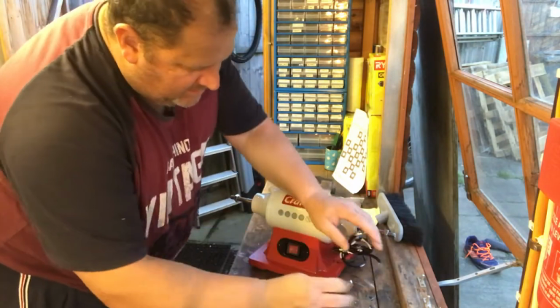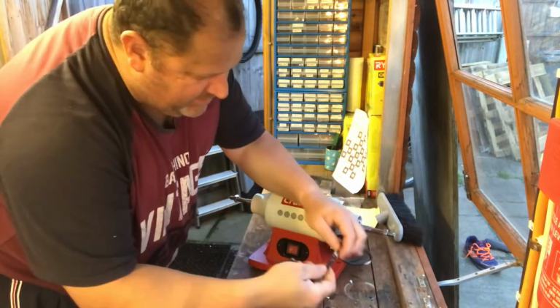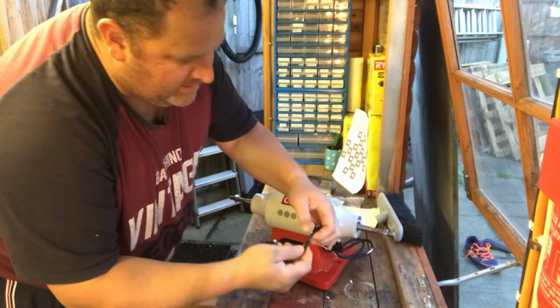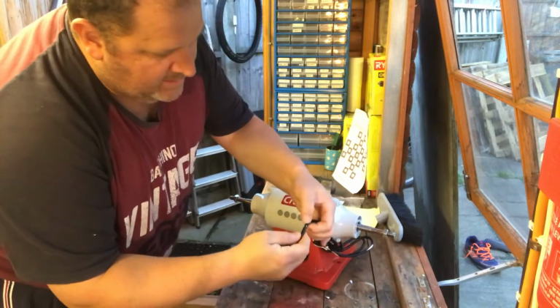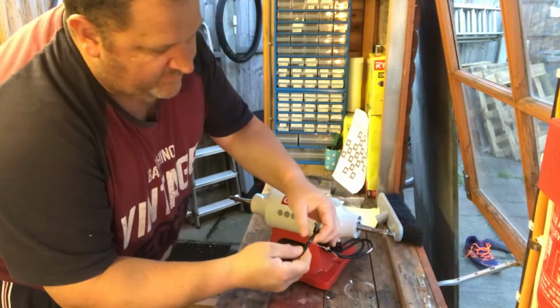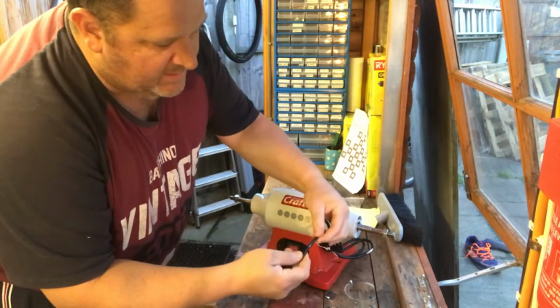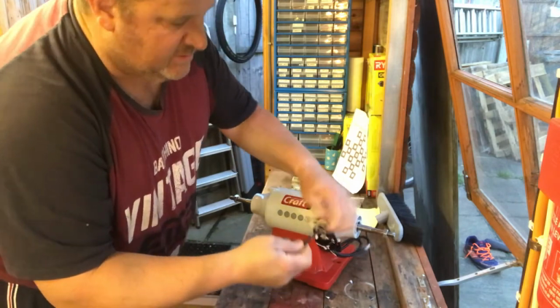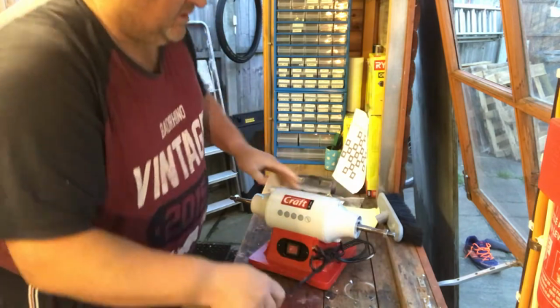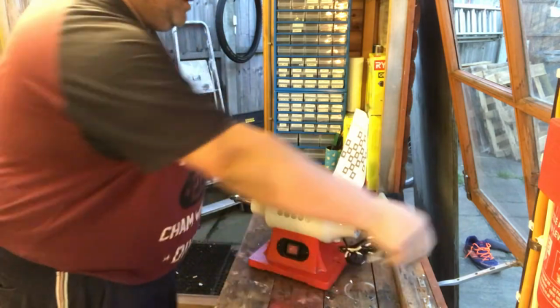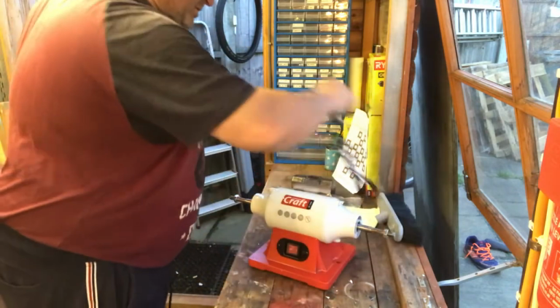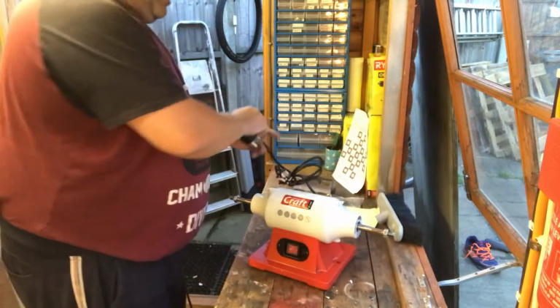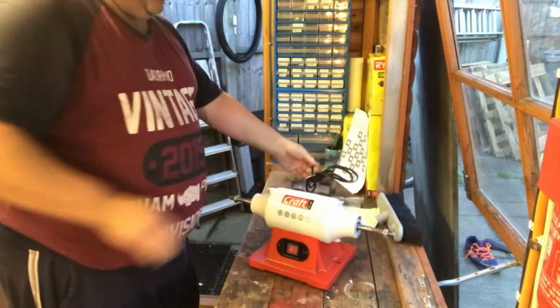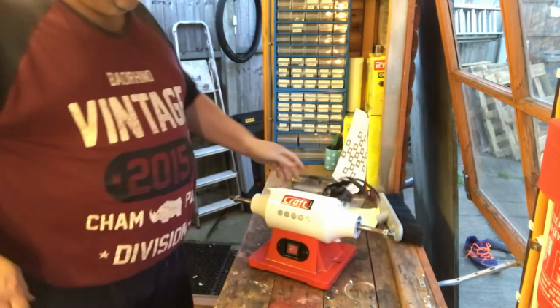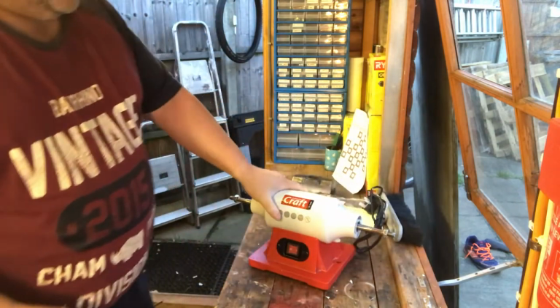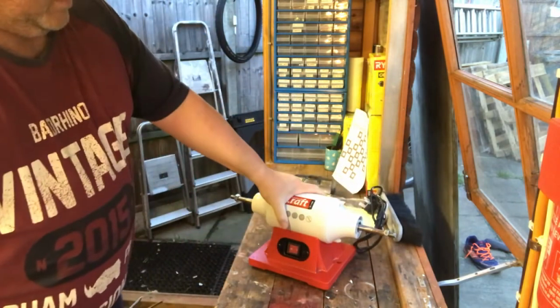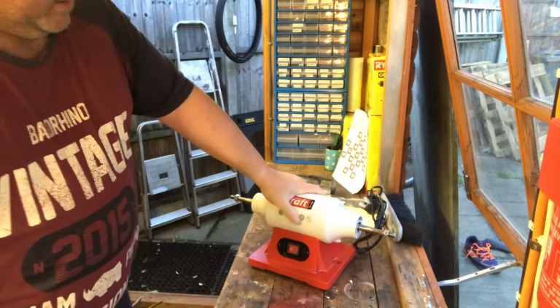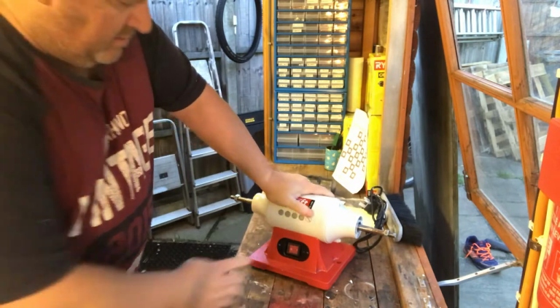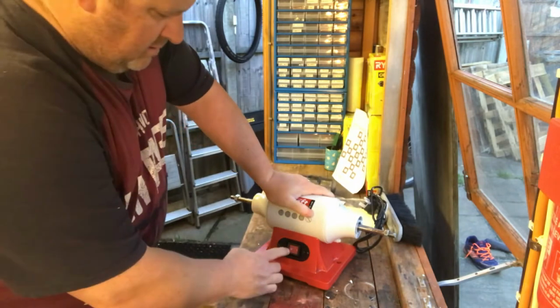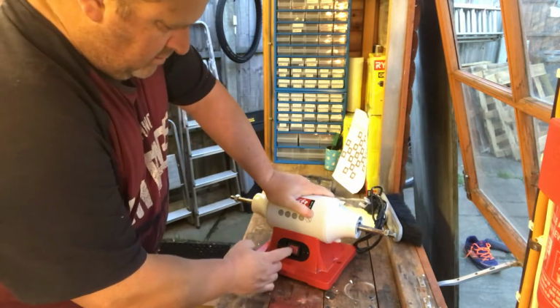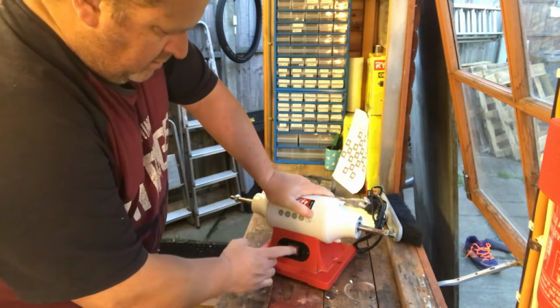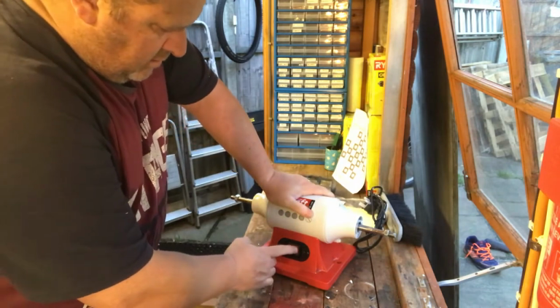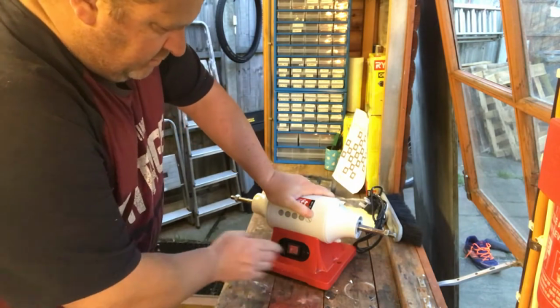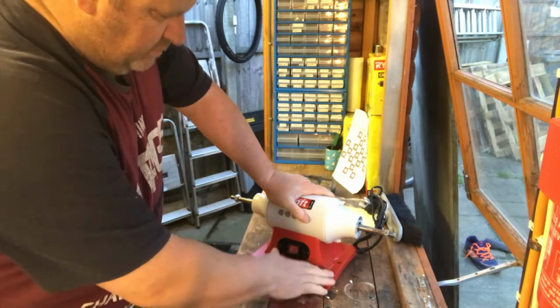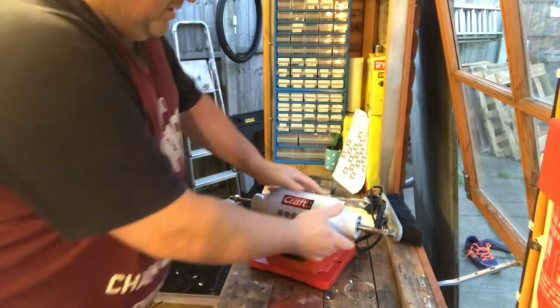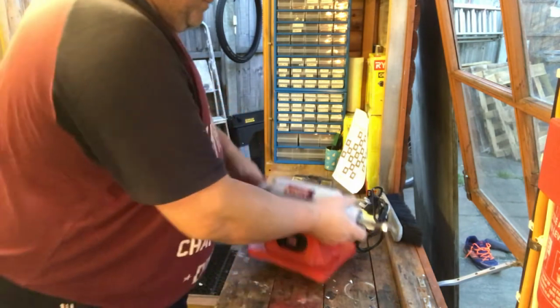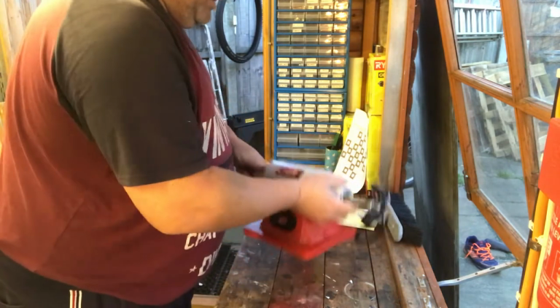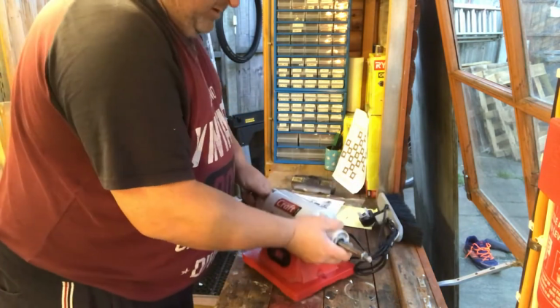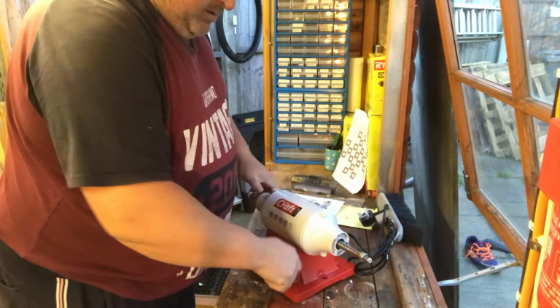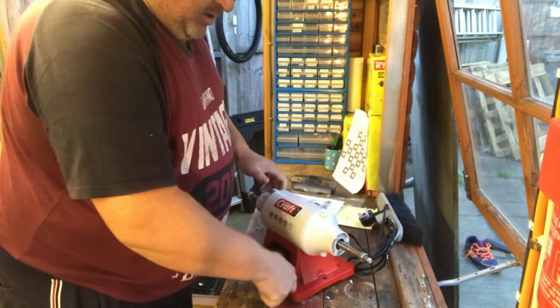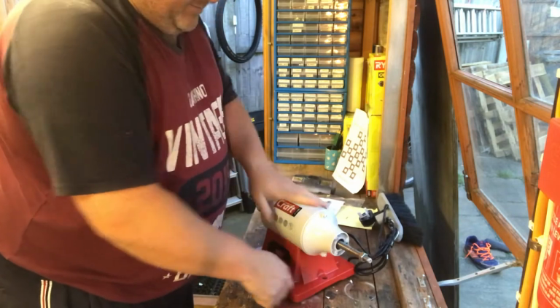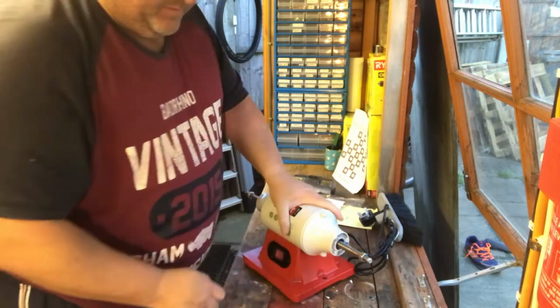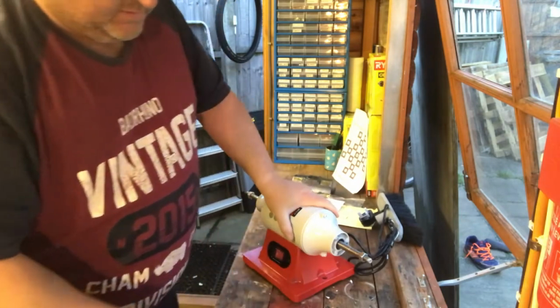I thought it was paint but it's not — it's just polystyrene. That's quite nice. One on/off switch. It's heavy, cast iron by the sounds of it.